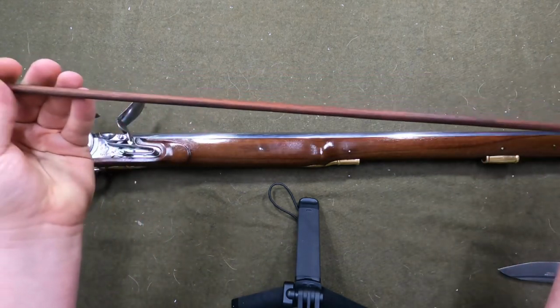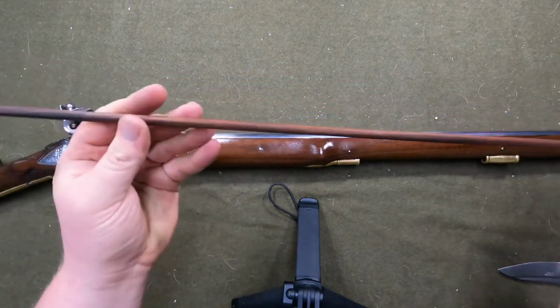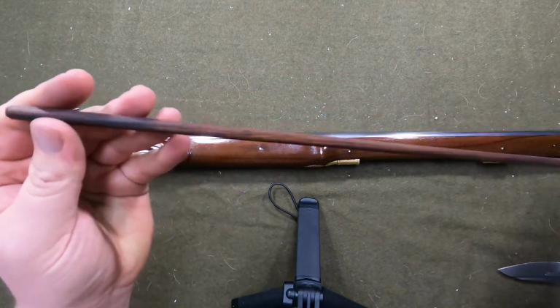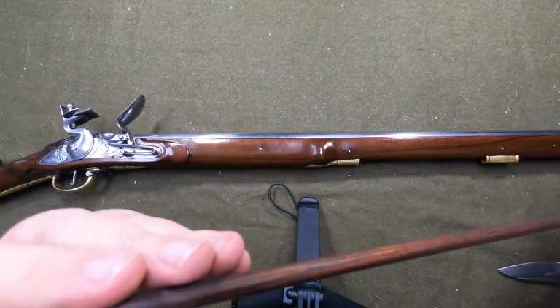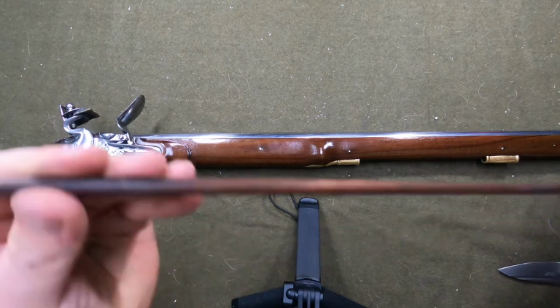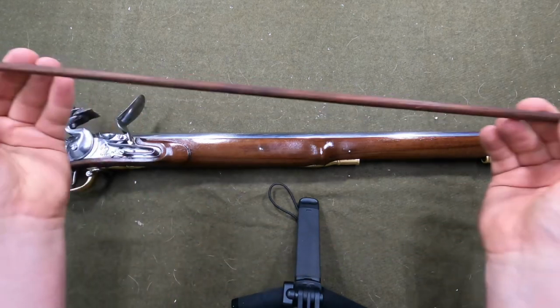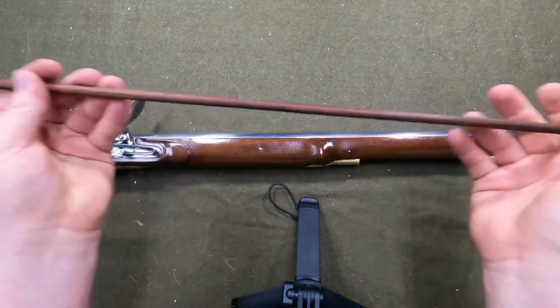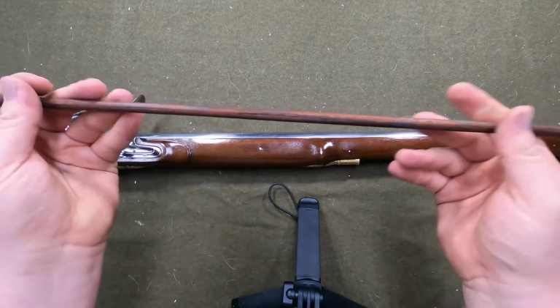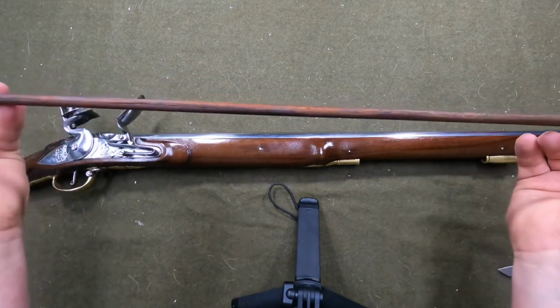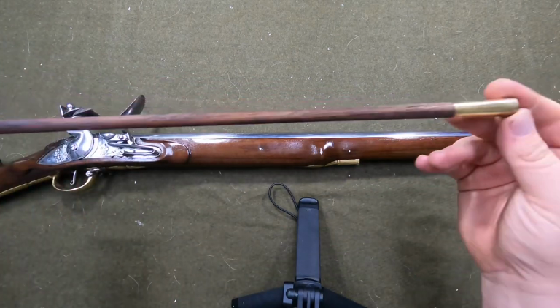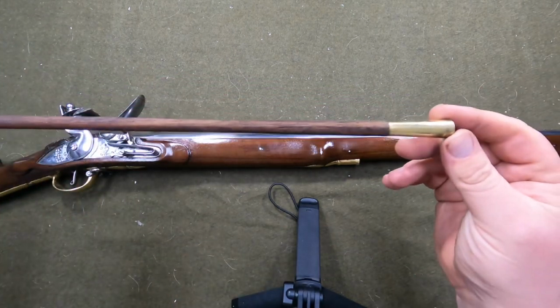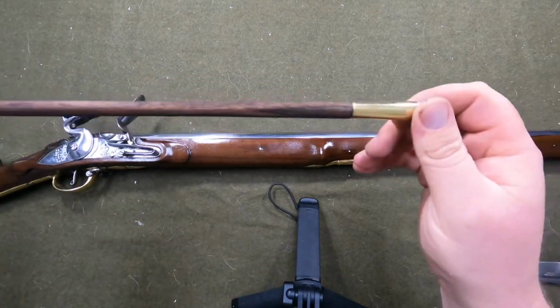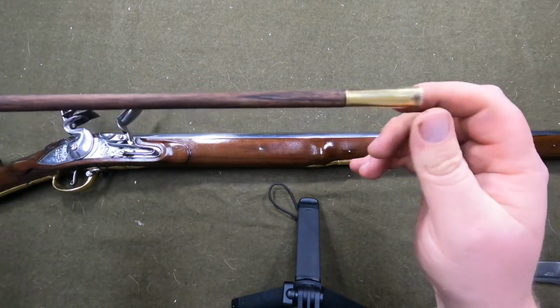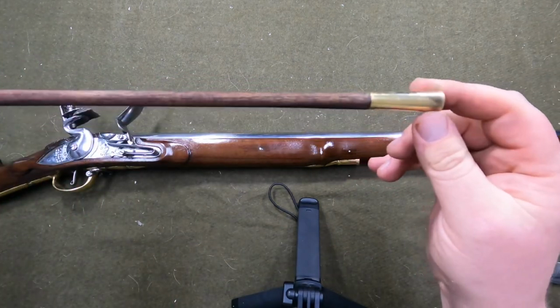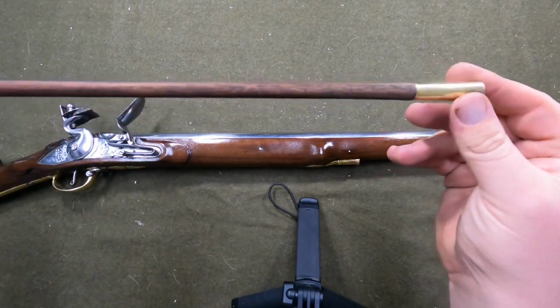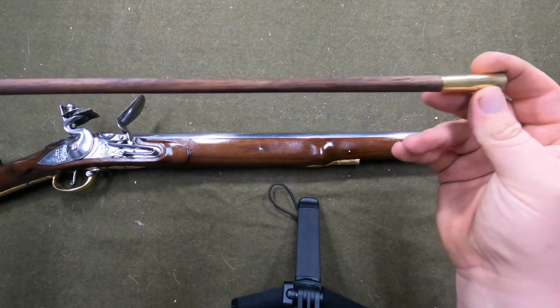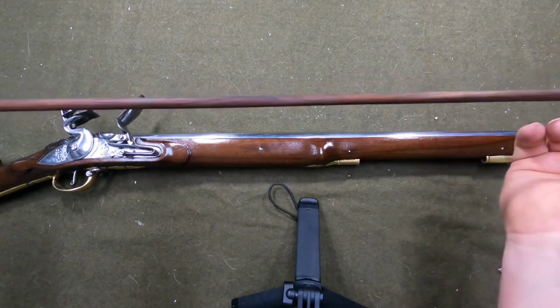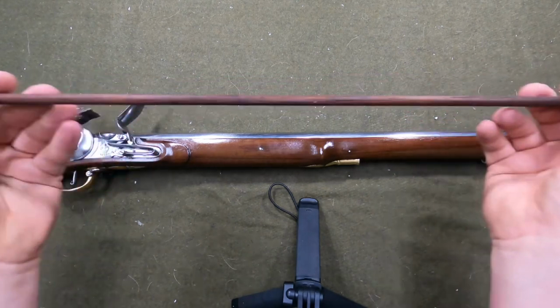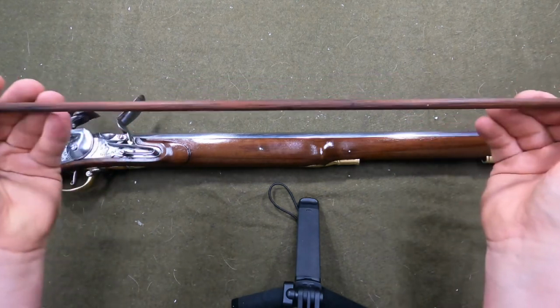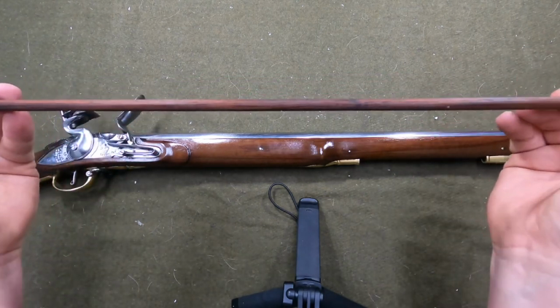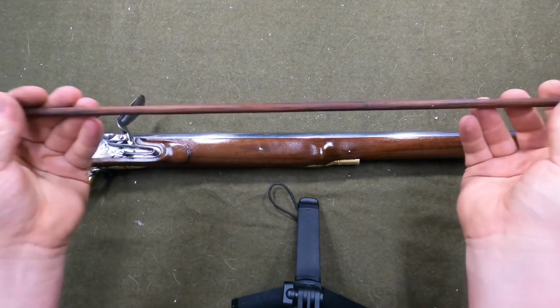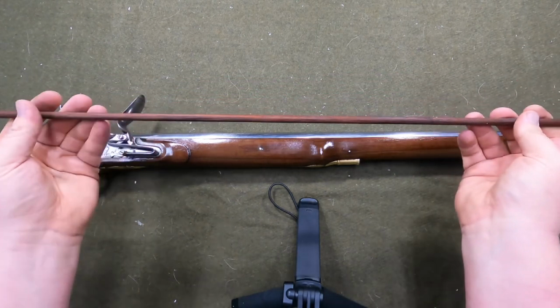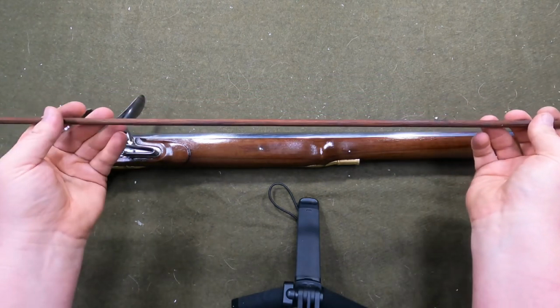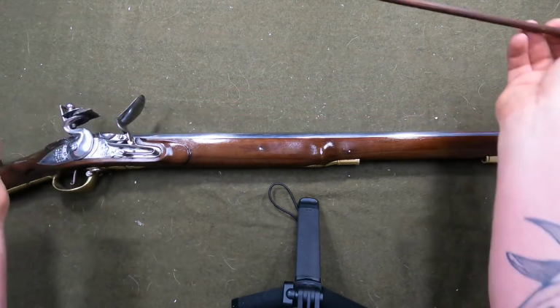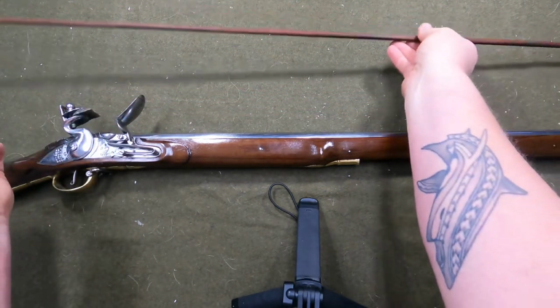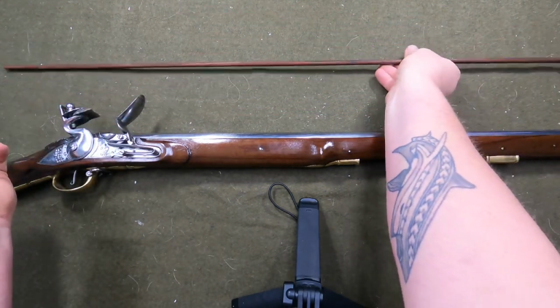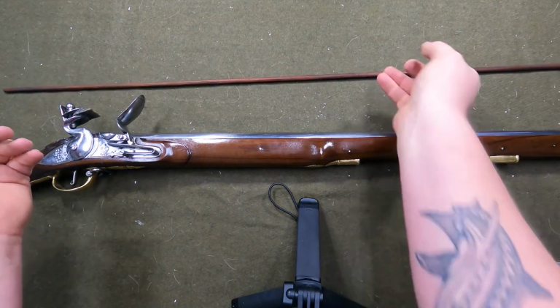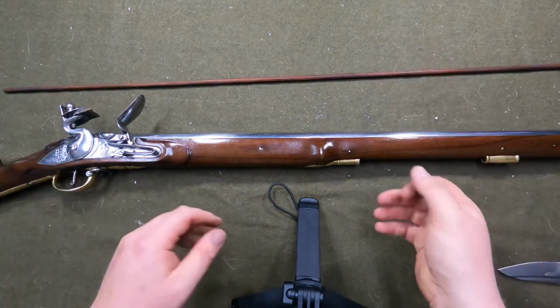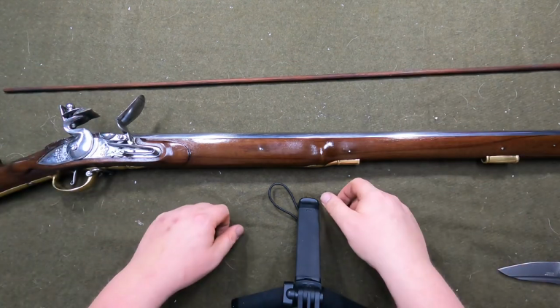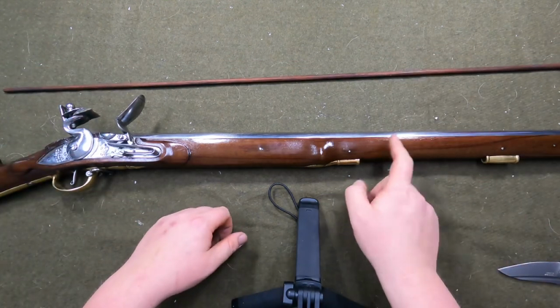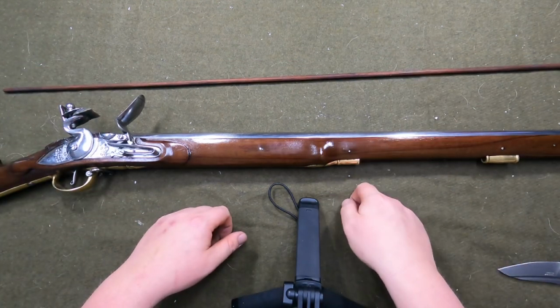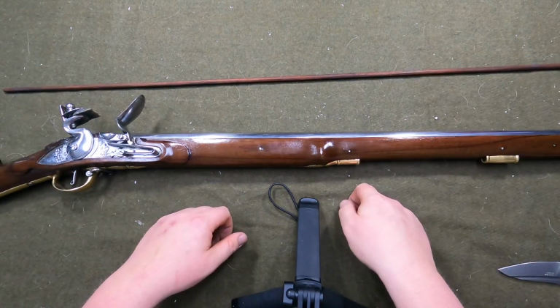That's okay — I already knew I was gonna have to replace it. We're gonna place an order tonight on Track of the Wolf for a ramrod I can use. I really wish the Charleville had come out like this.